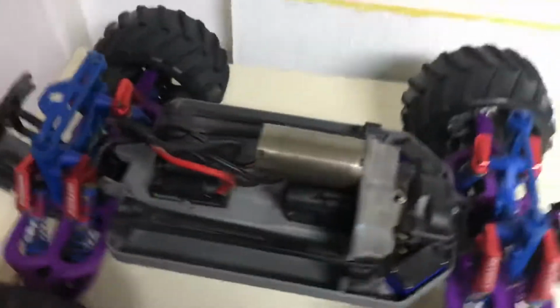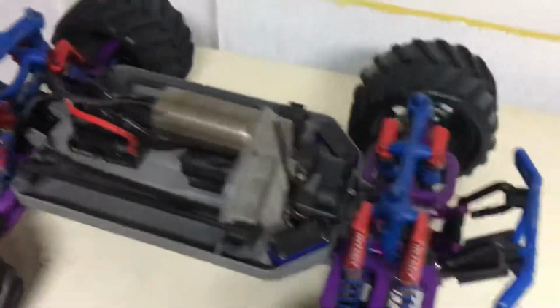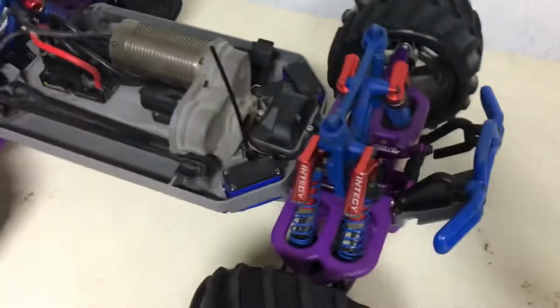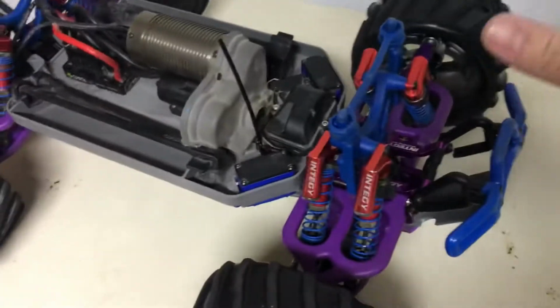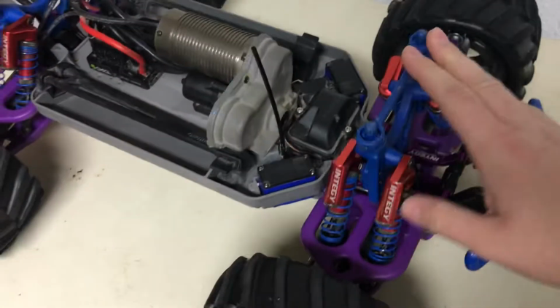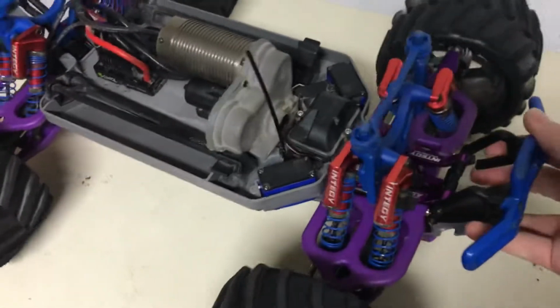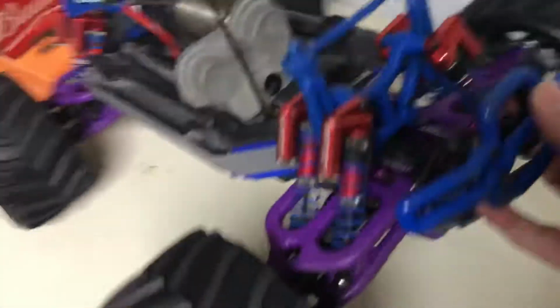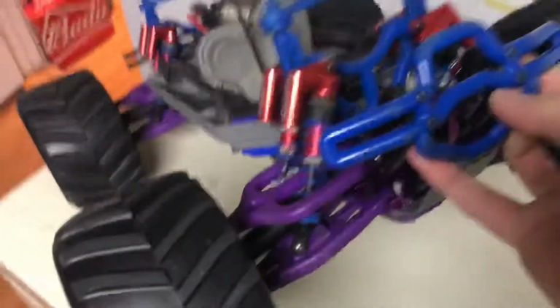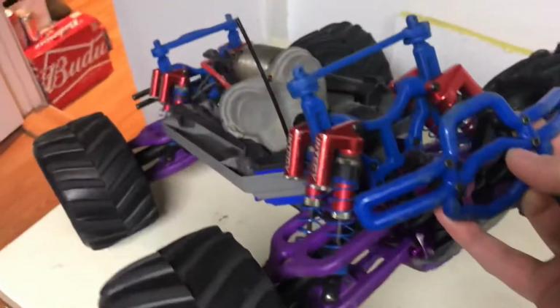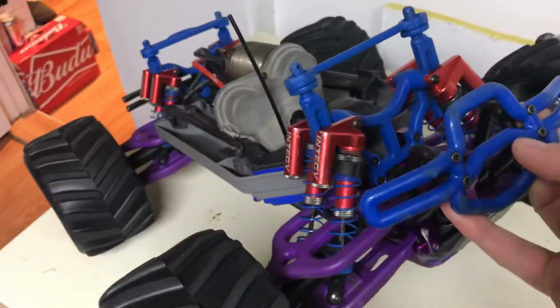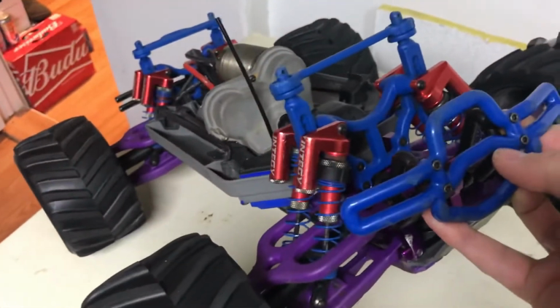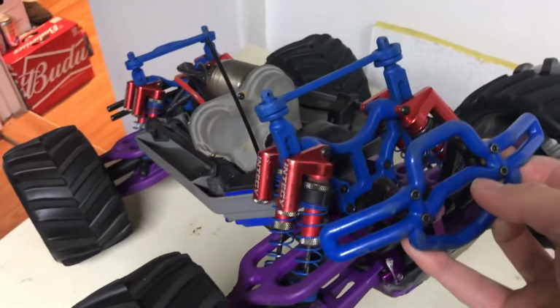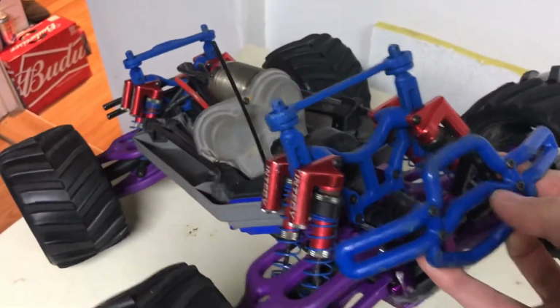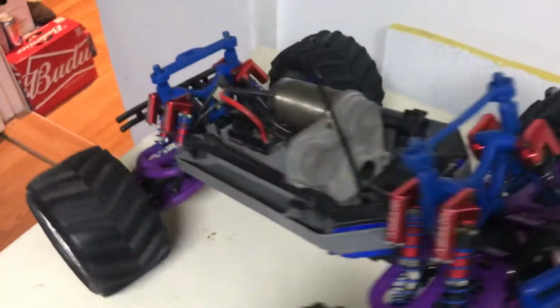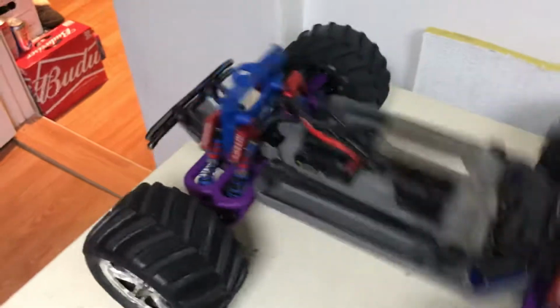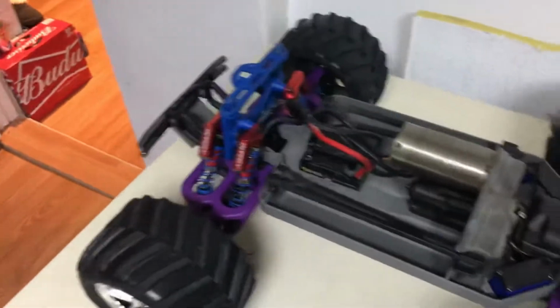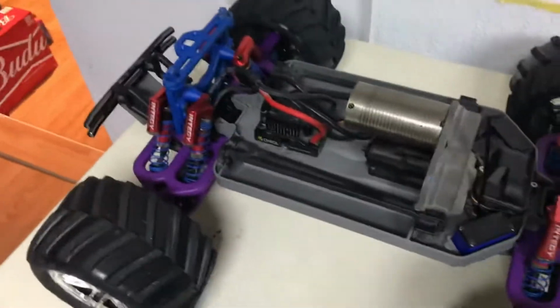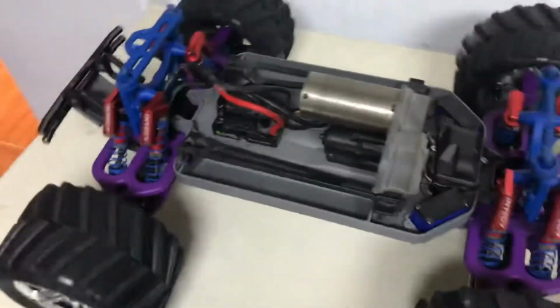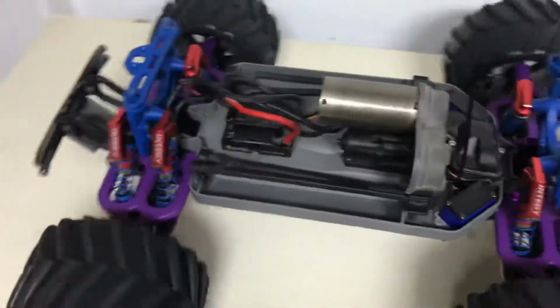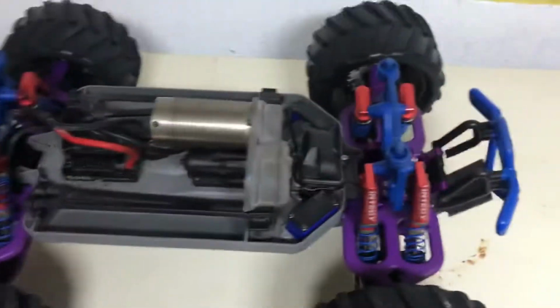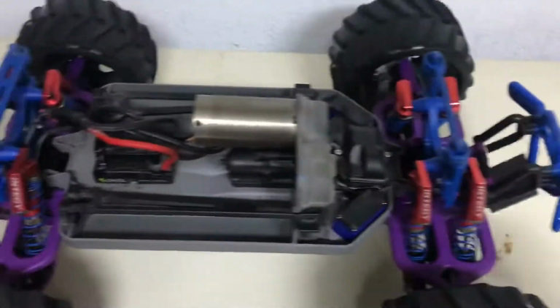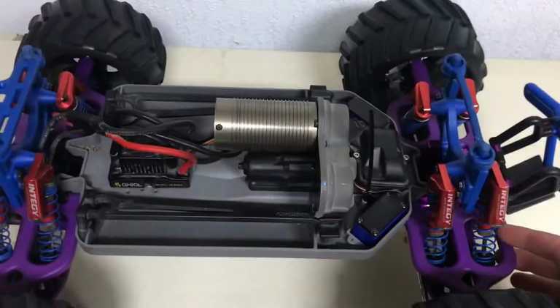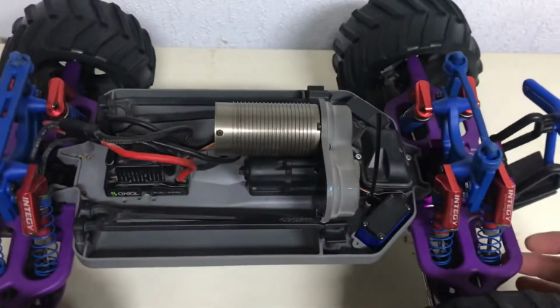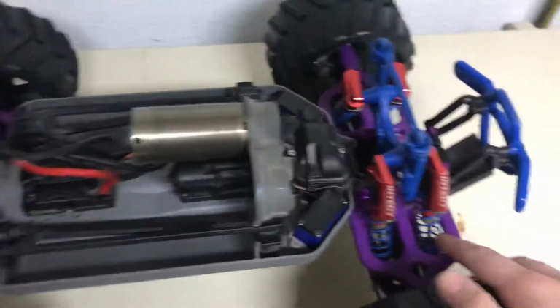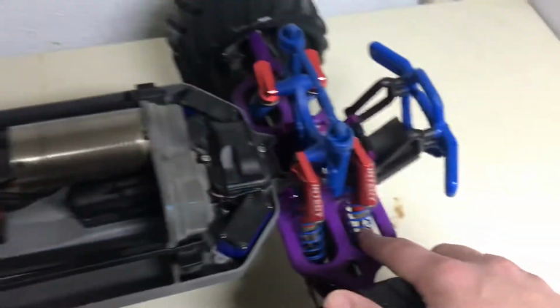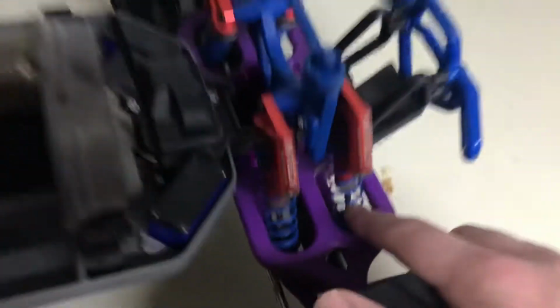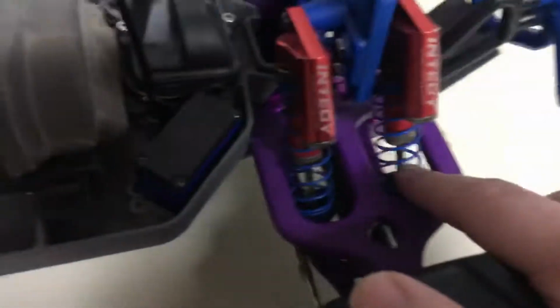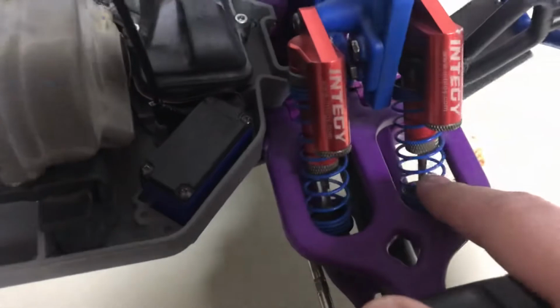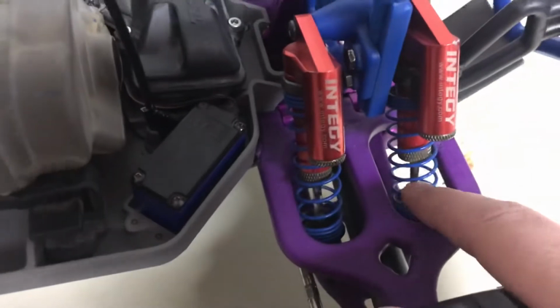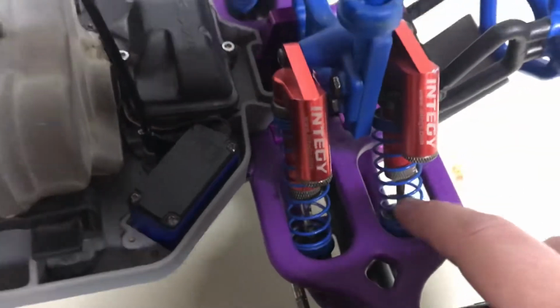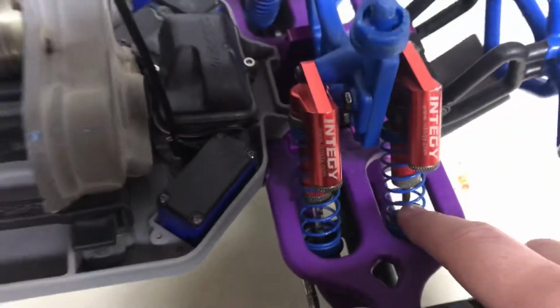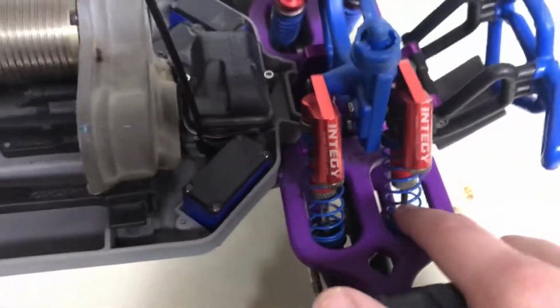Next we have some really nice NTG piggyback shocks. They're better than the stock ones. I'm pretty sure the rods are thicker than the stock ones so they don't bend as easily.